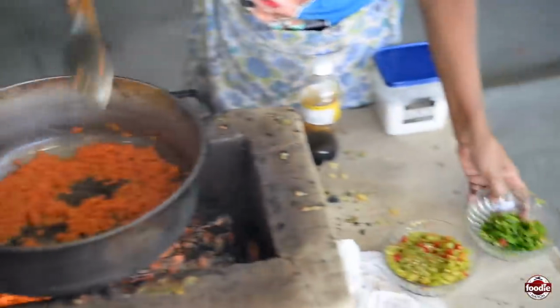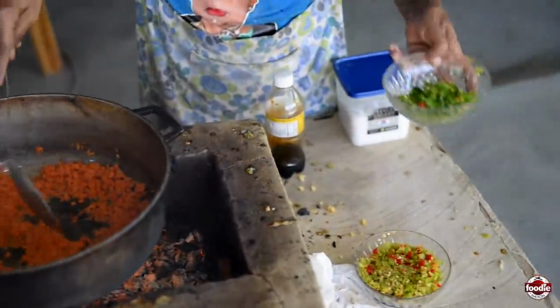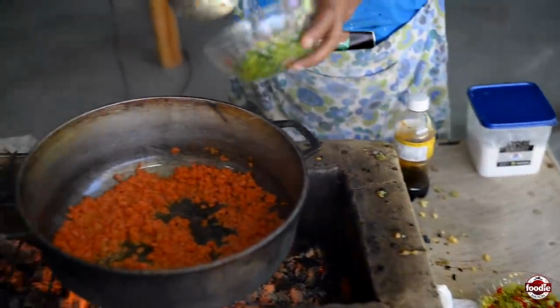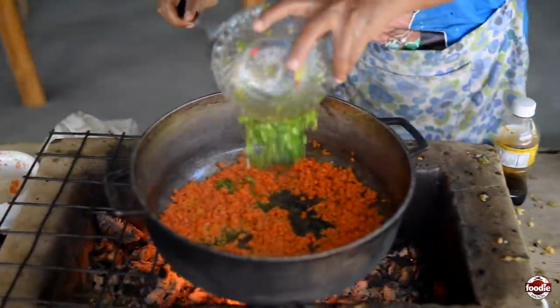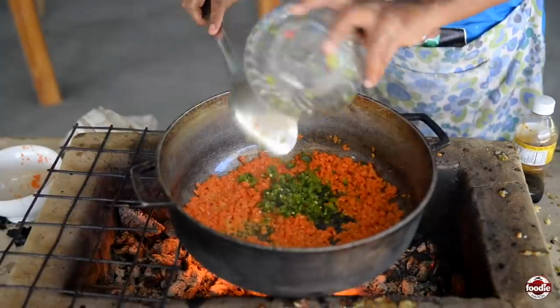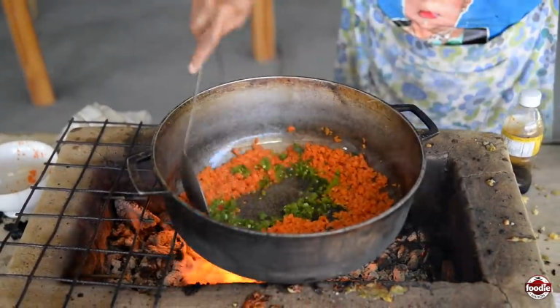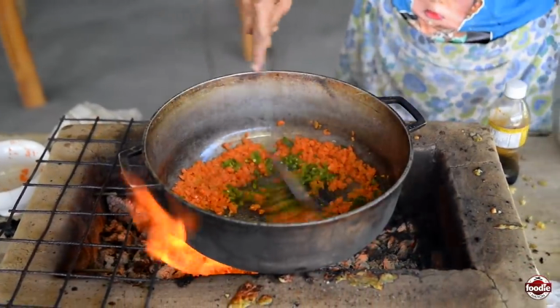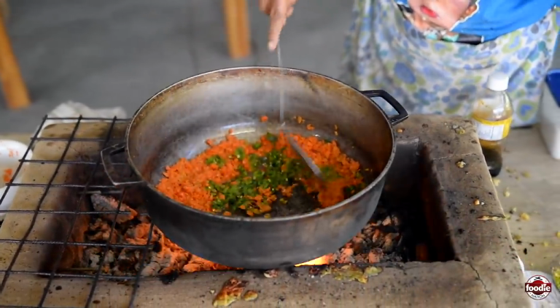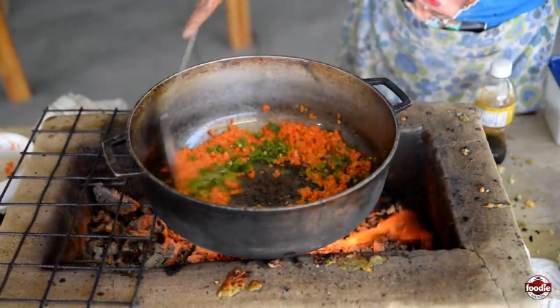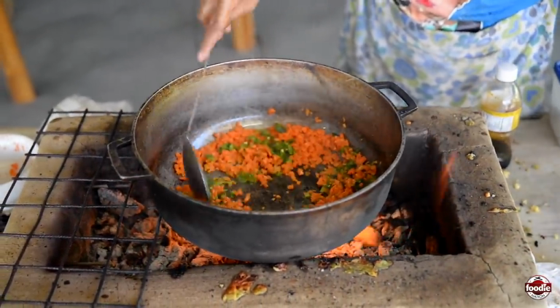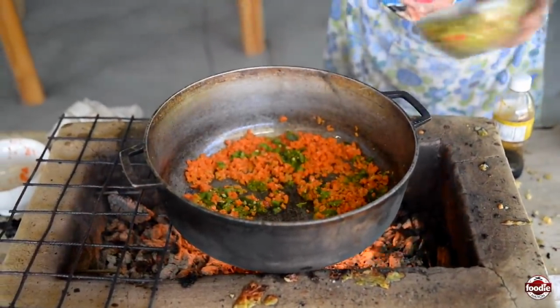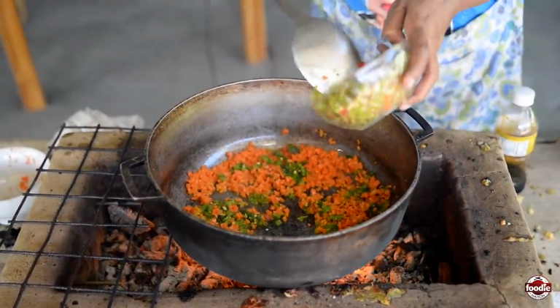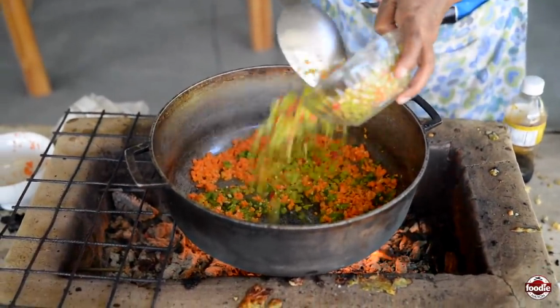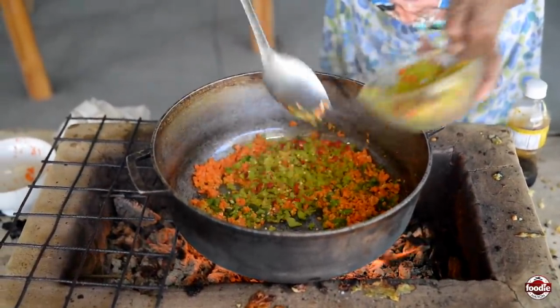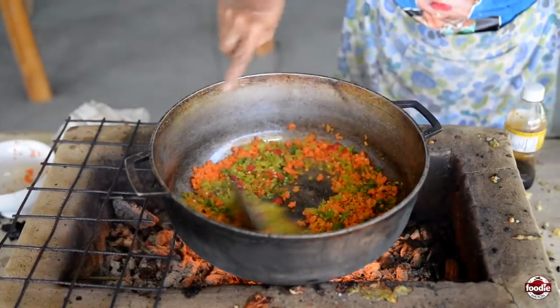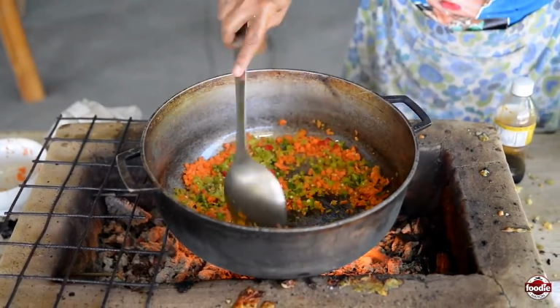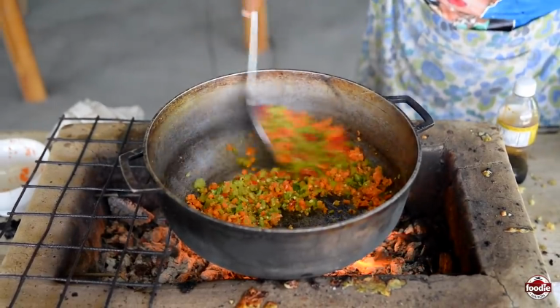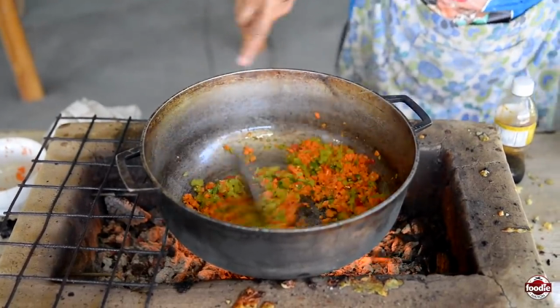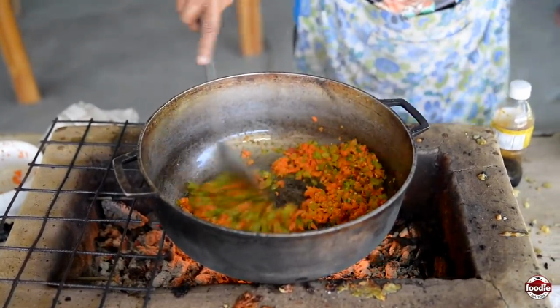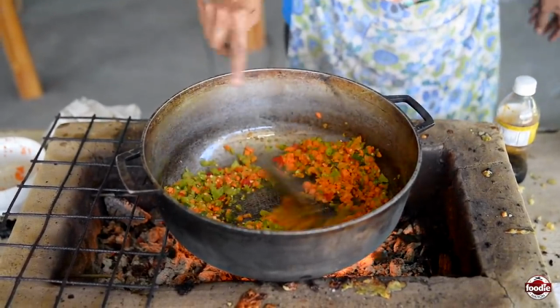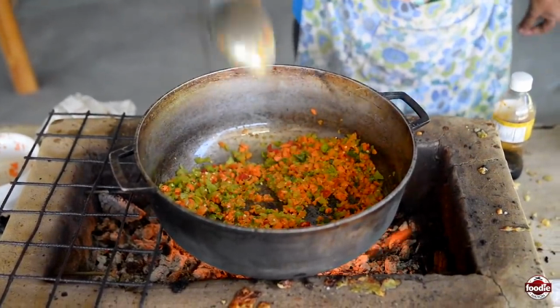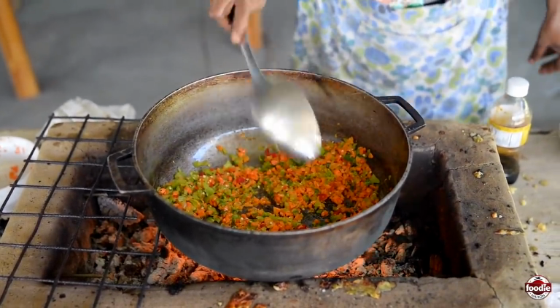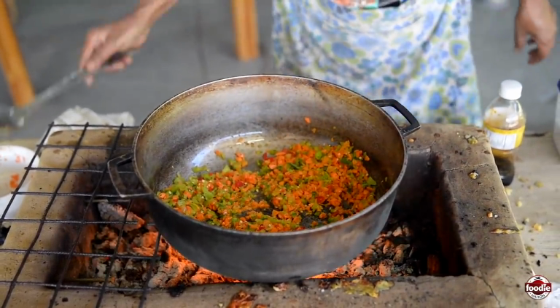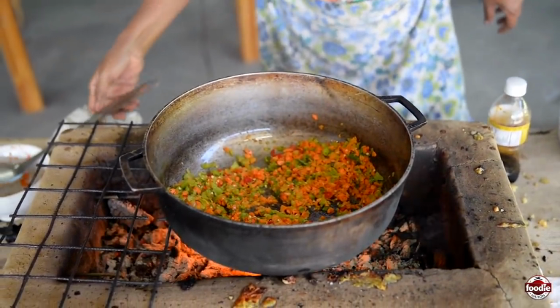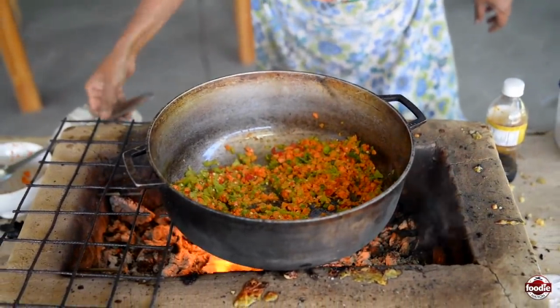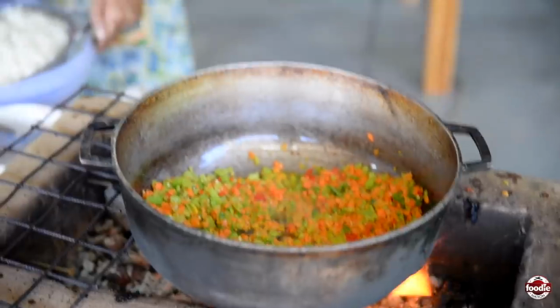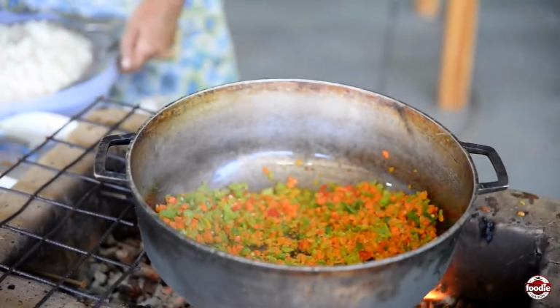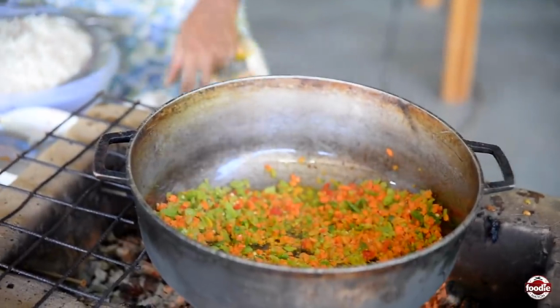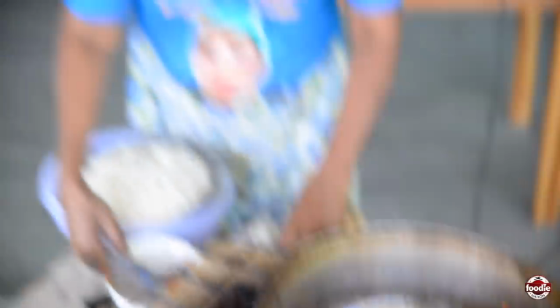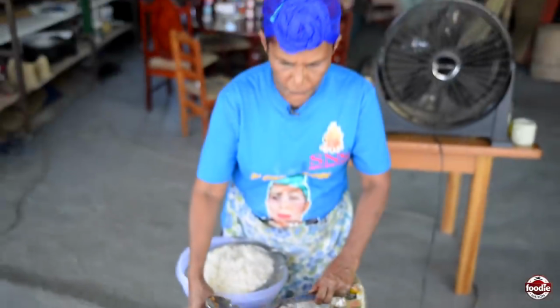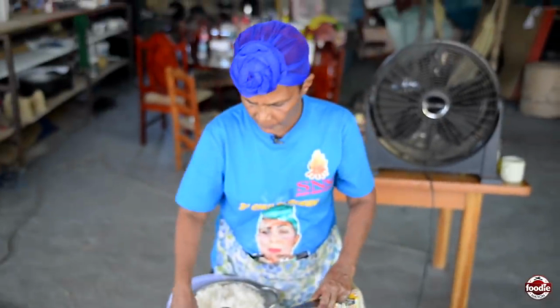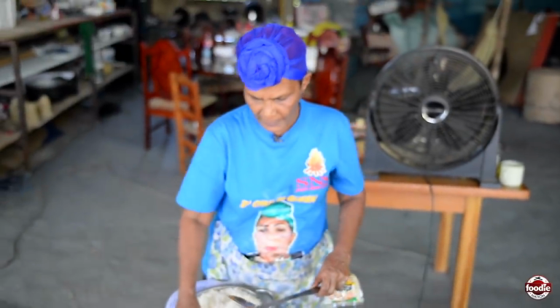That is my carrots, this is my pimento. So everything, let it sweat out there. Take a look at that — the fresh rice. I went to get it, boiled straight from the fireside.